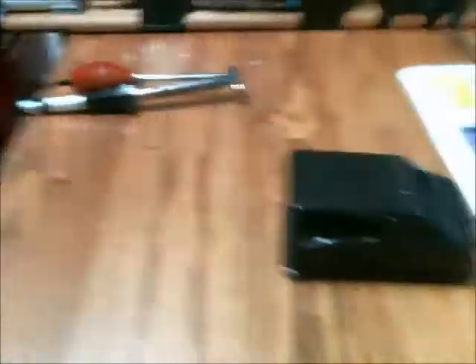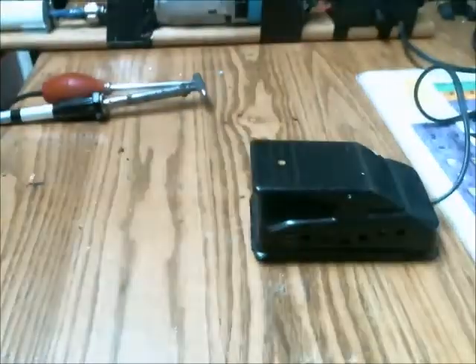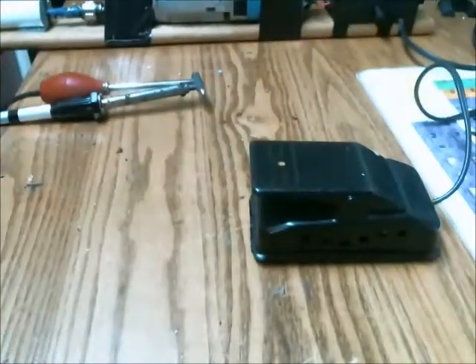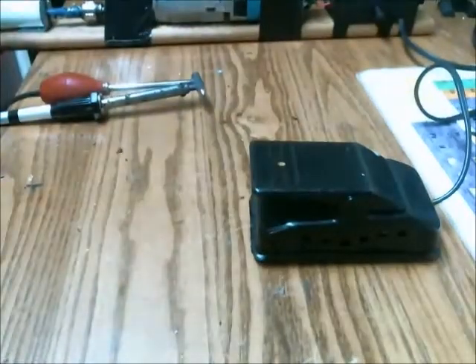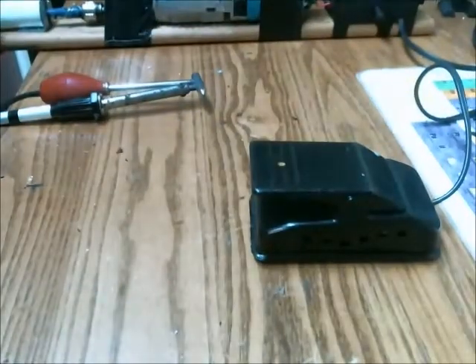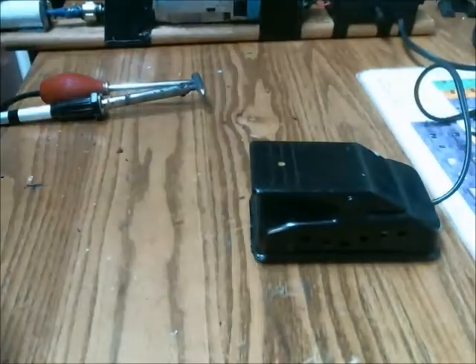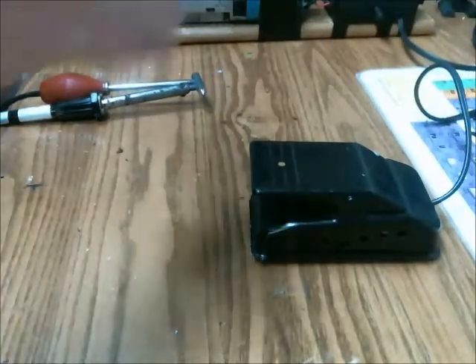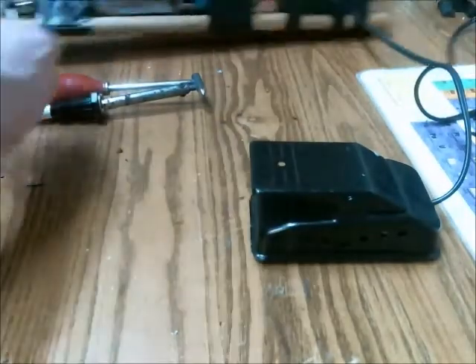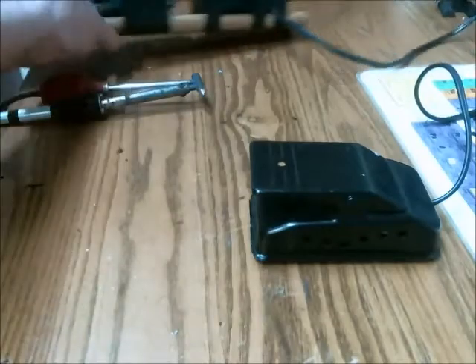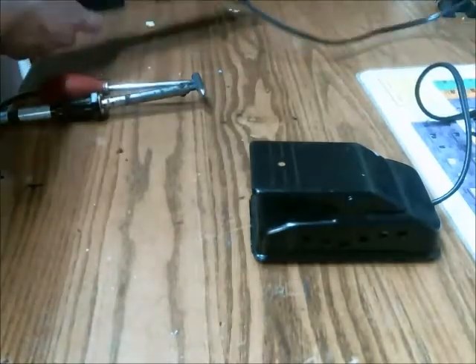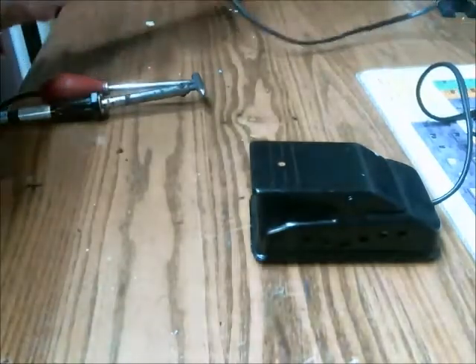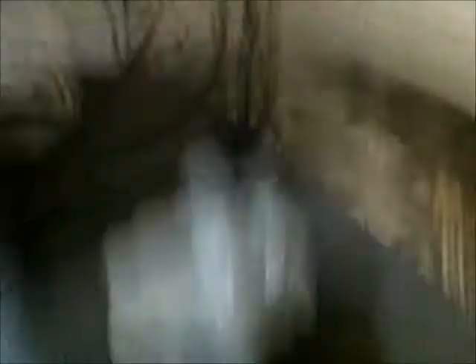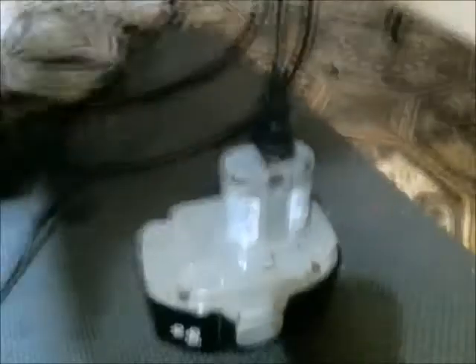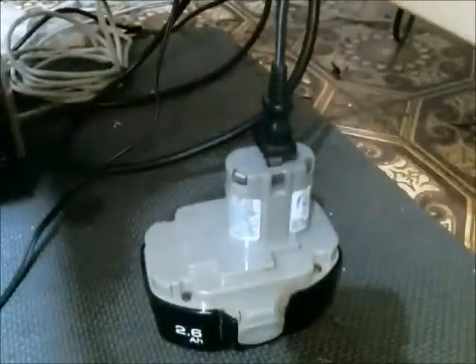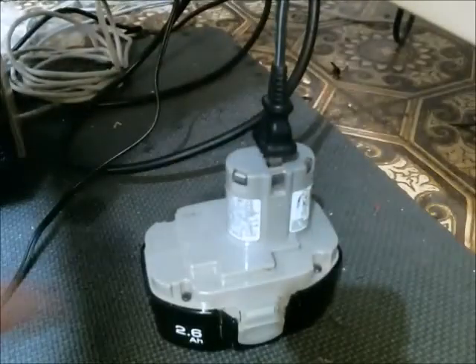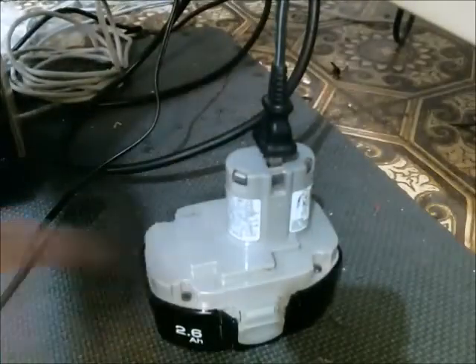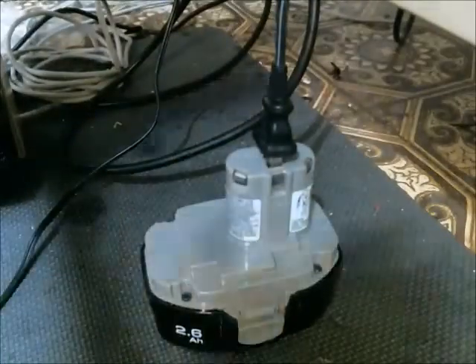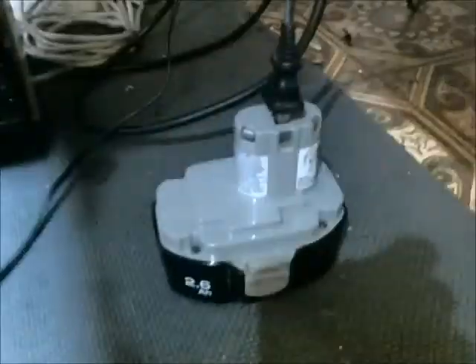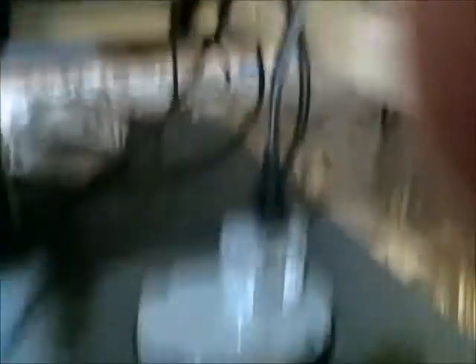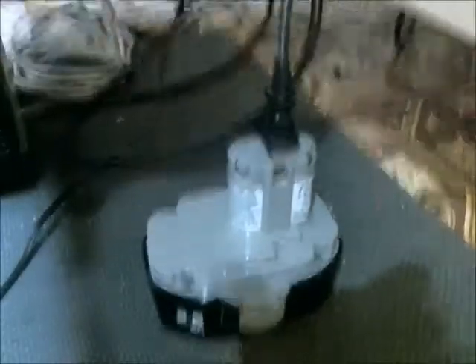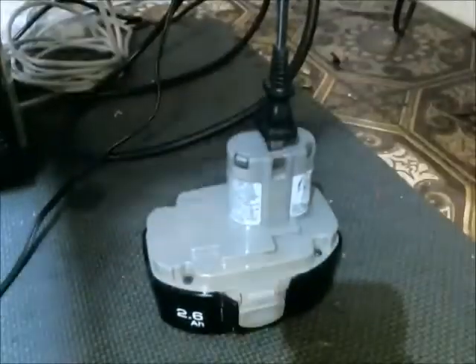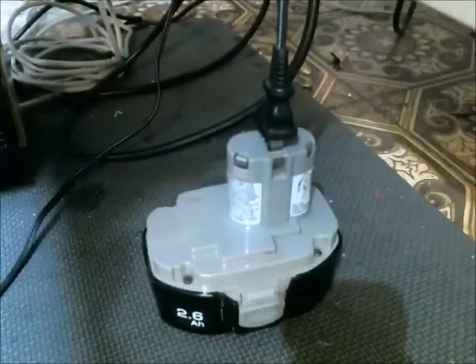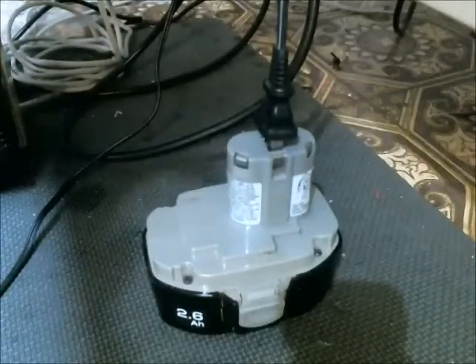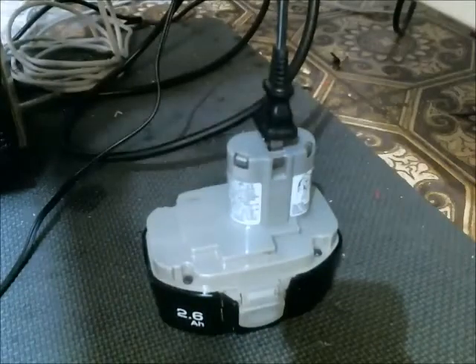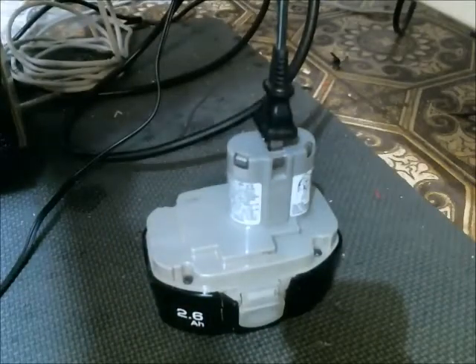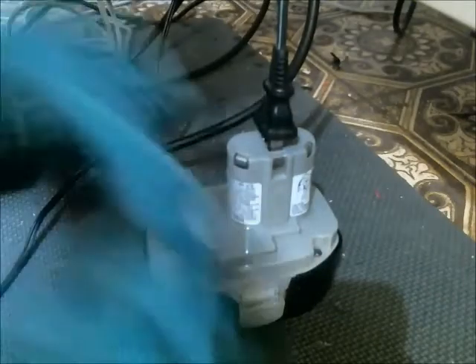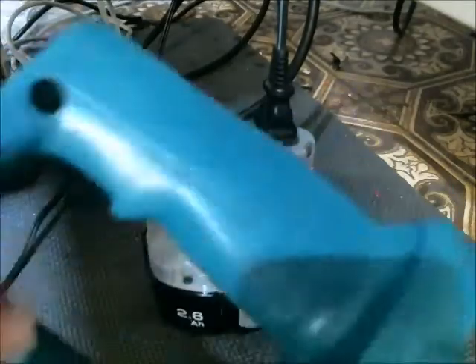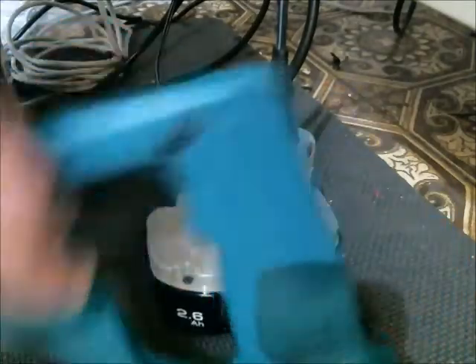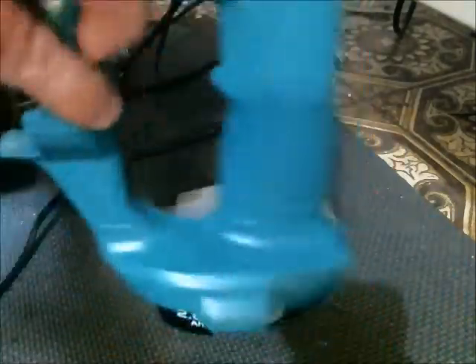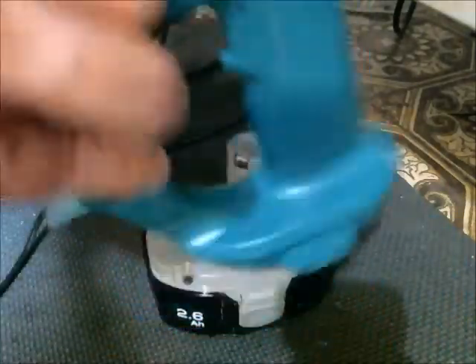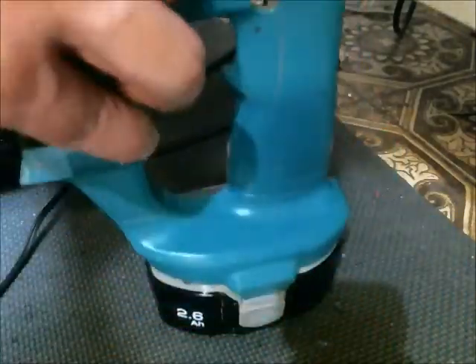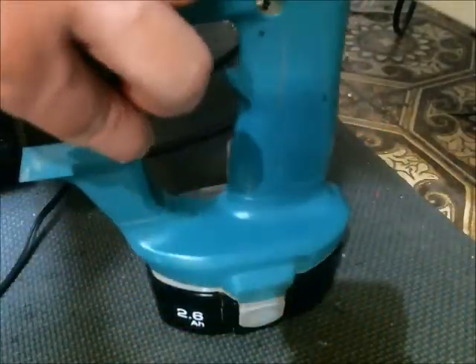I'm going to mount this and then show you a demonstration of it being used. Here's the battery I'm using — it's from the original reciprocating saw. Here are some pieces that were used to hold the battery in place.